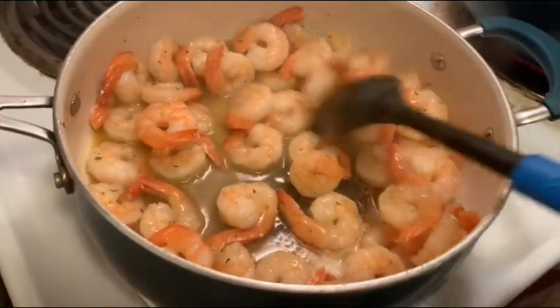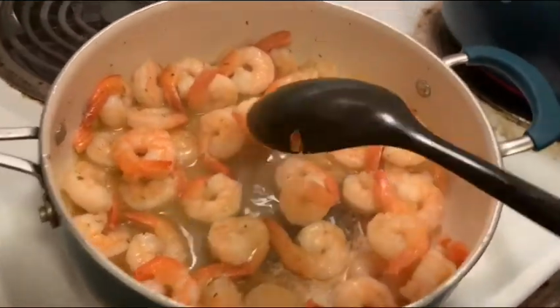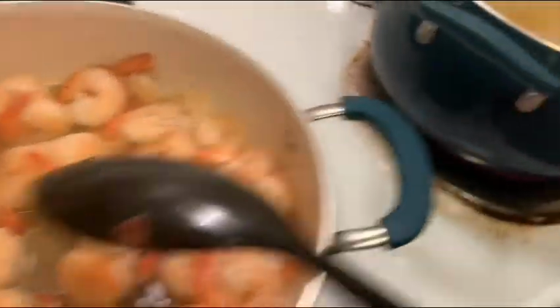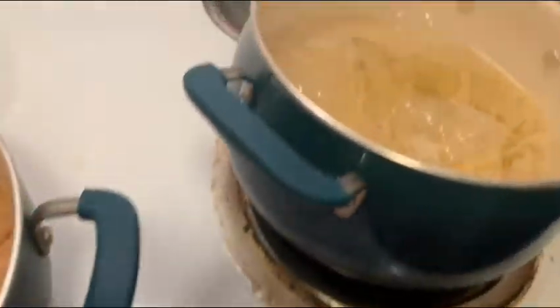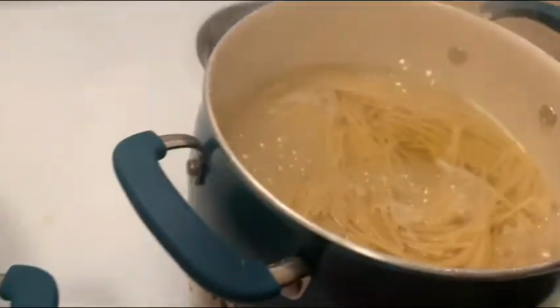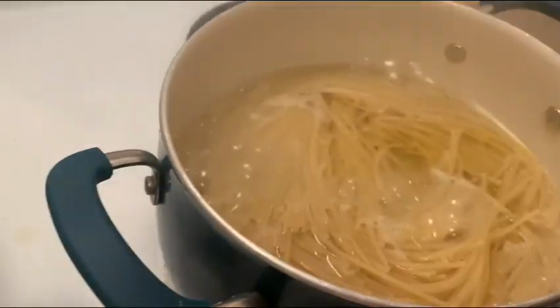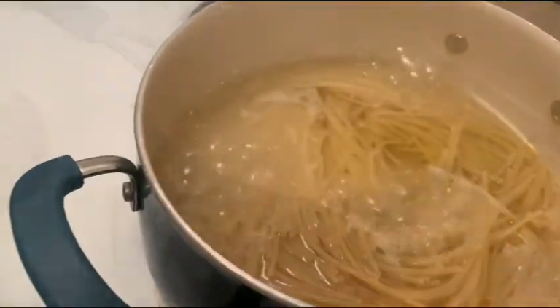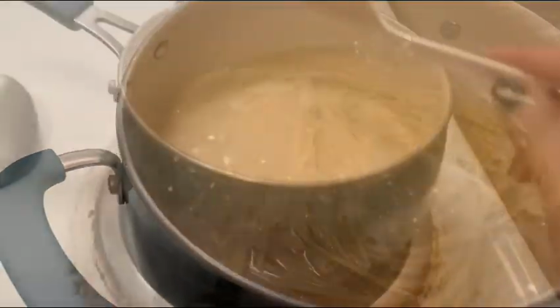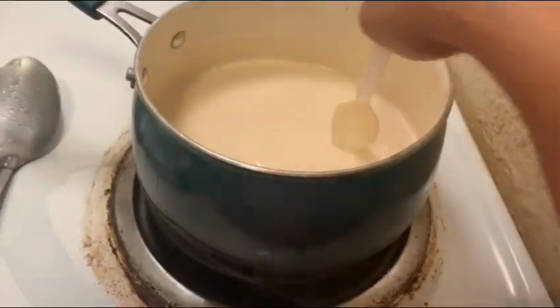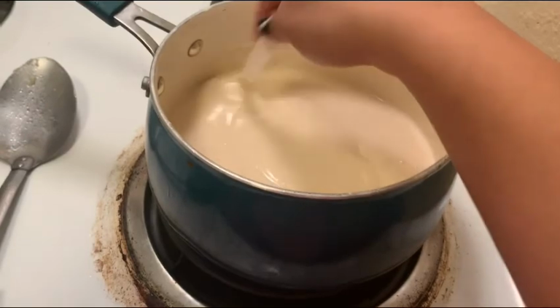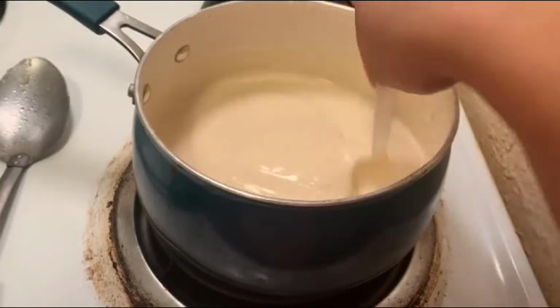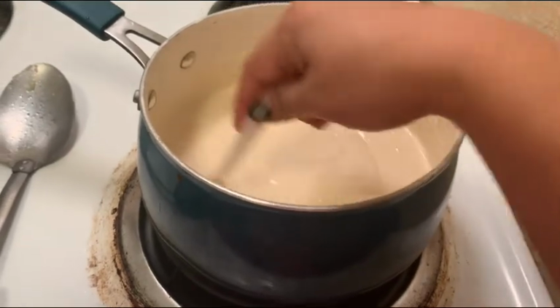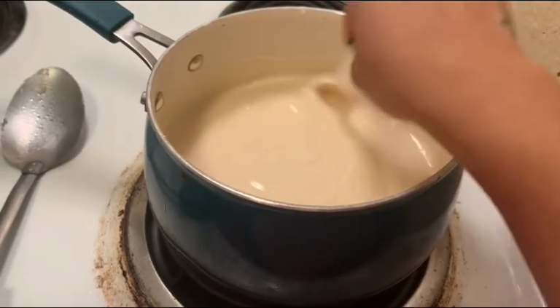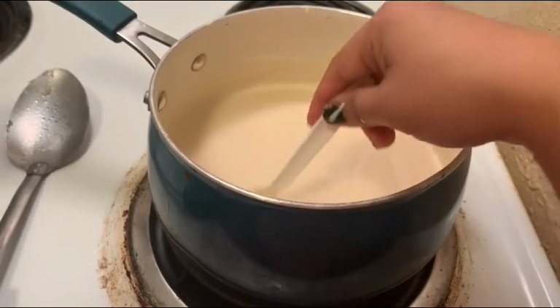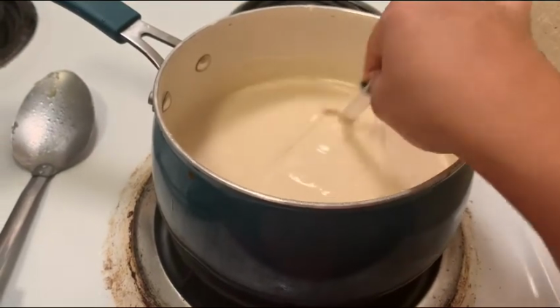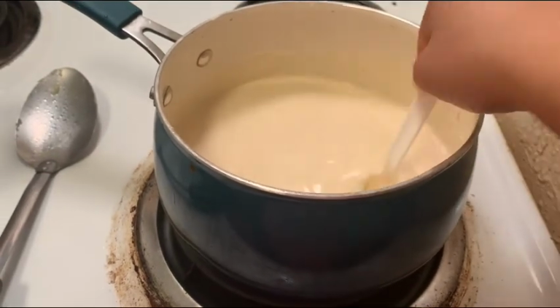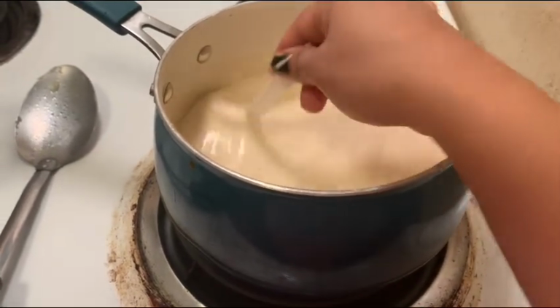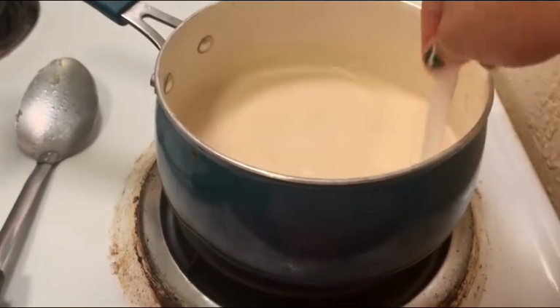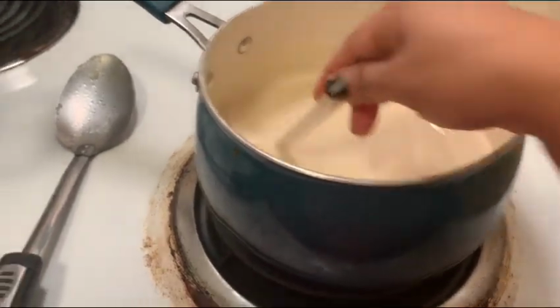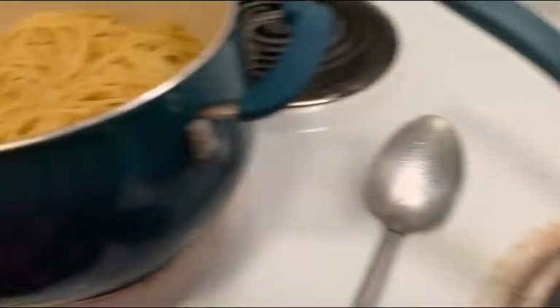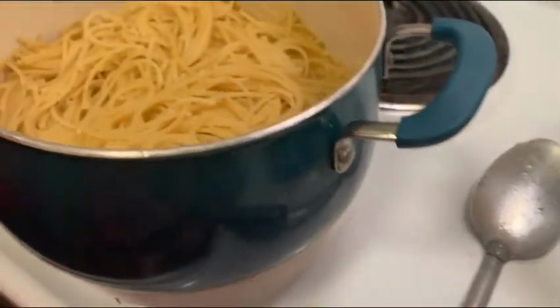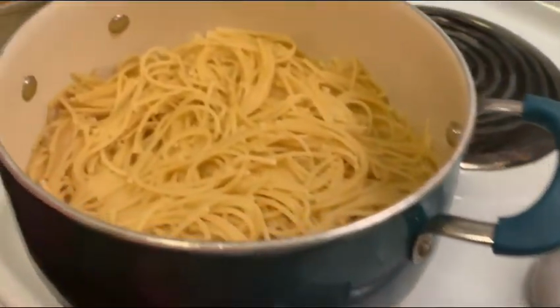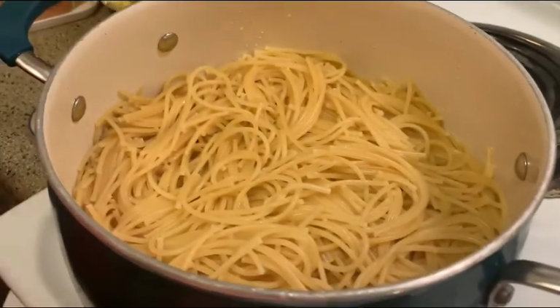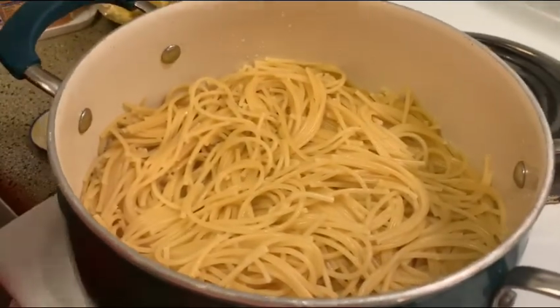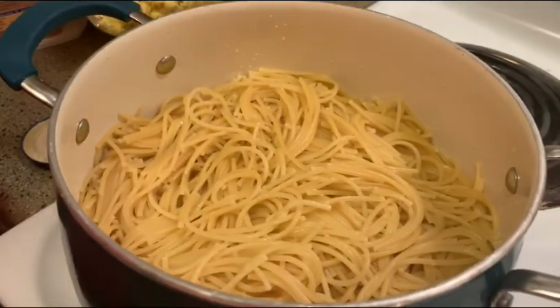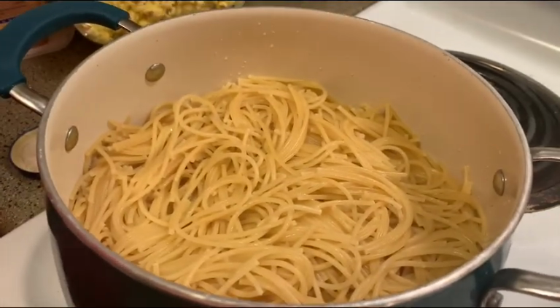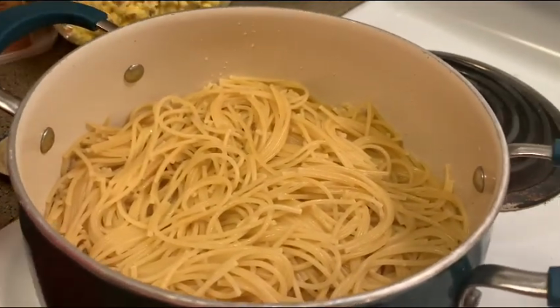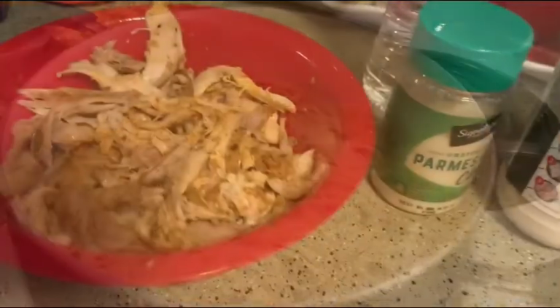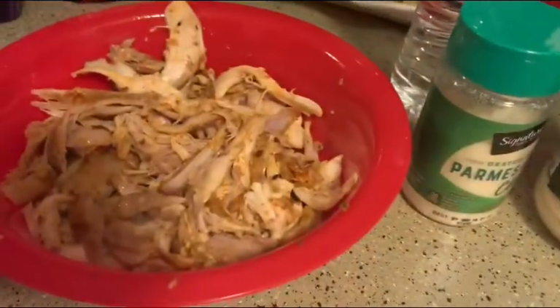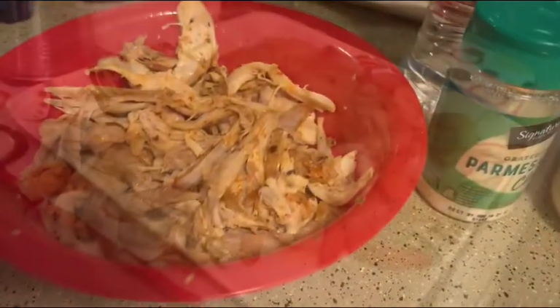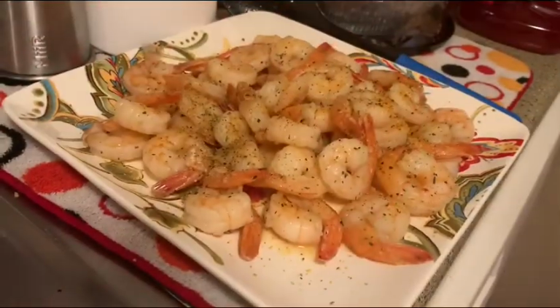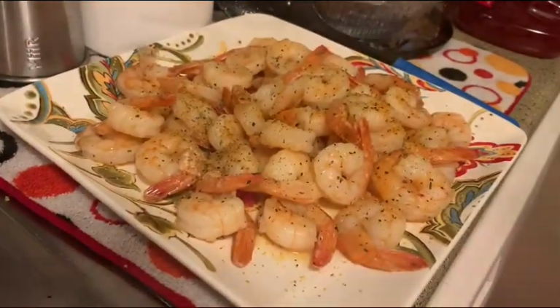The noodles are almost done. Okay guys, we got the sauce almost done, just warming up. We already got the noodles, and the chicken, and the shrimp.